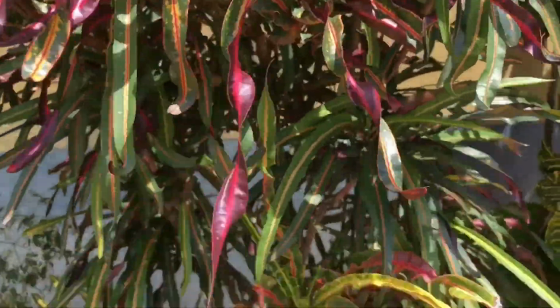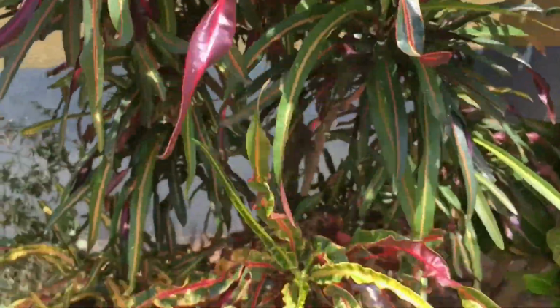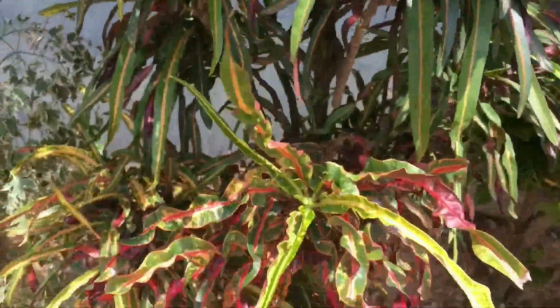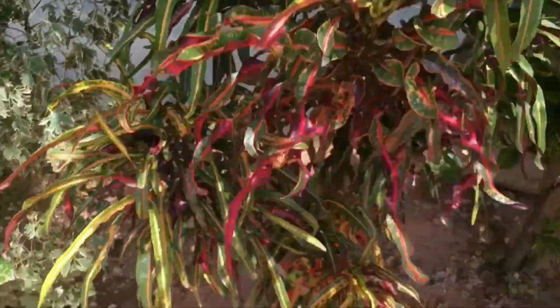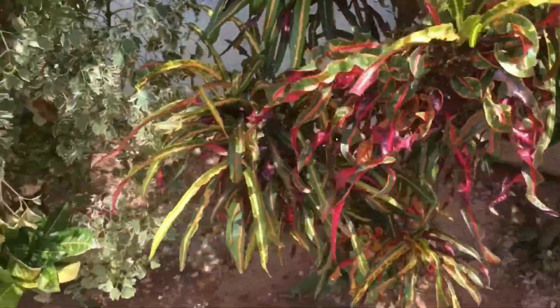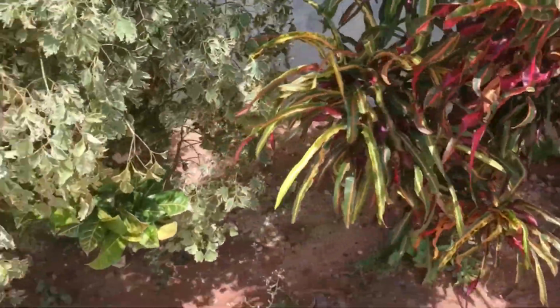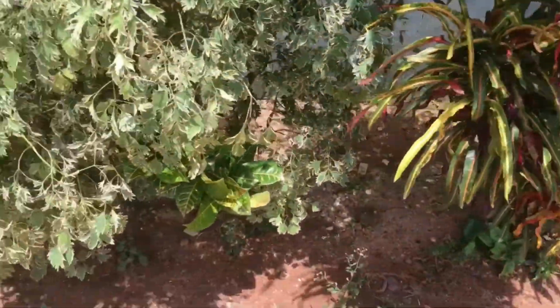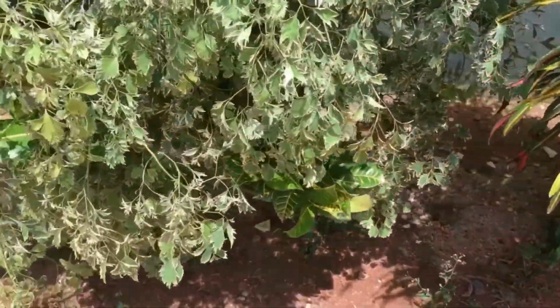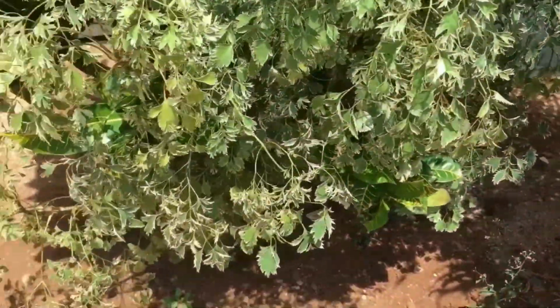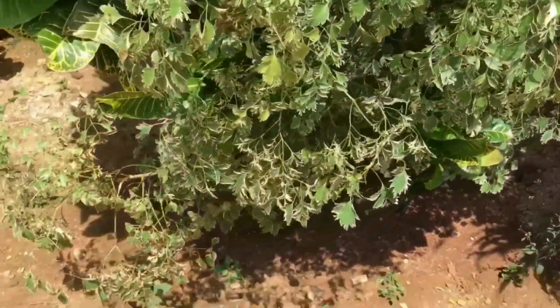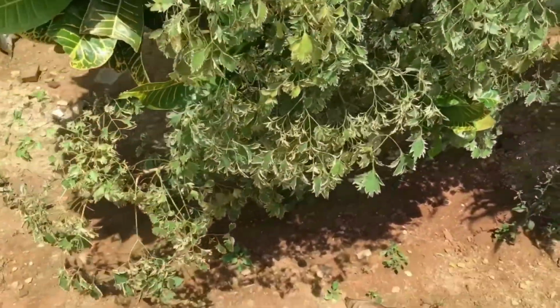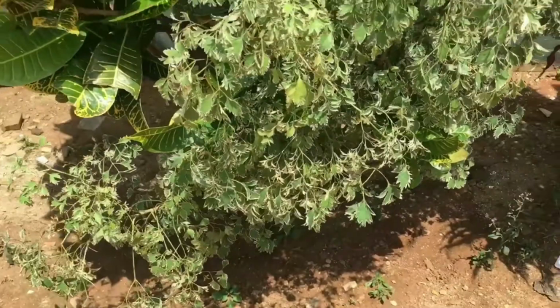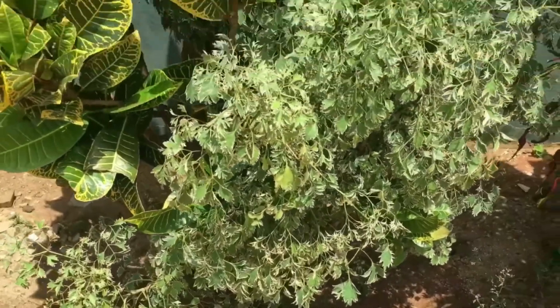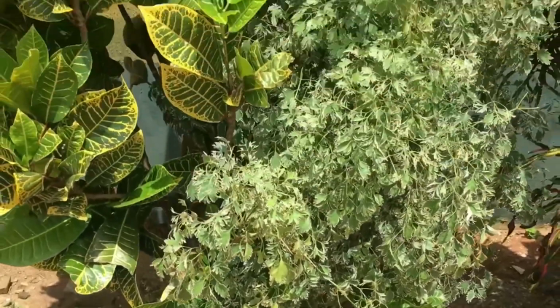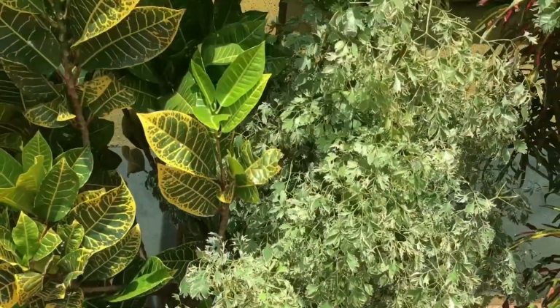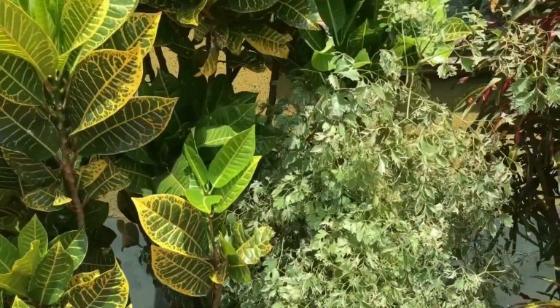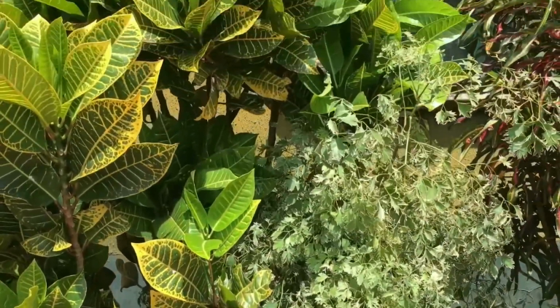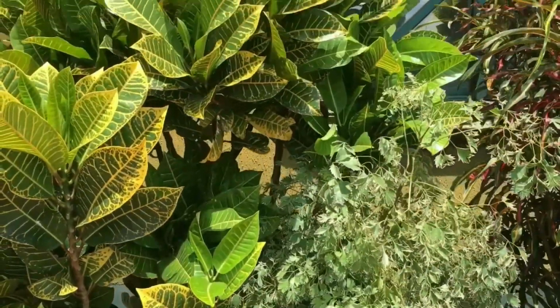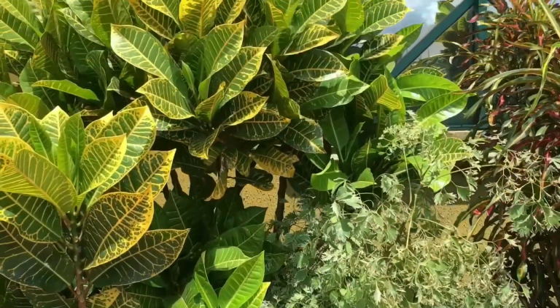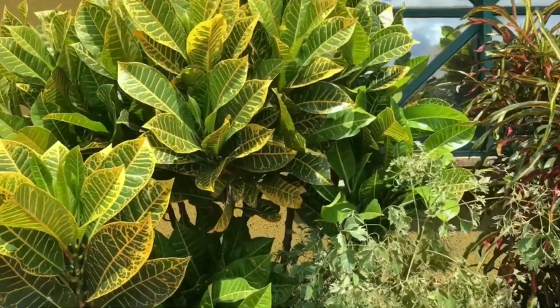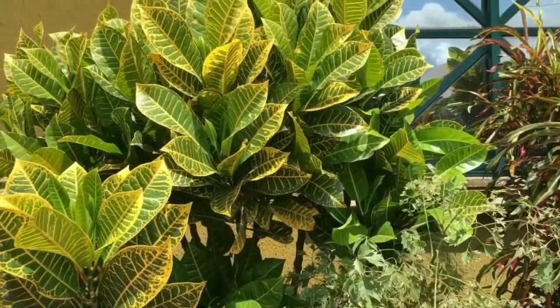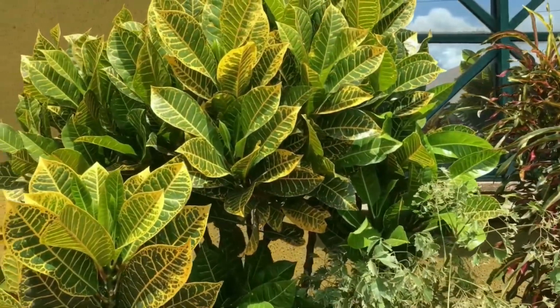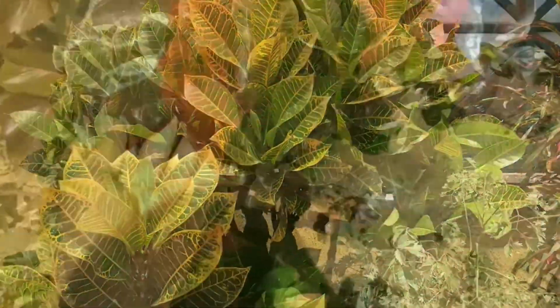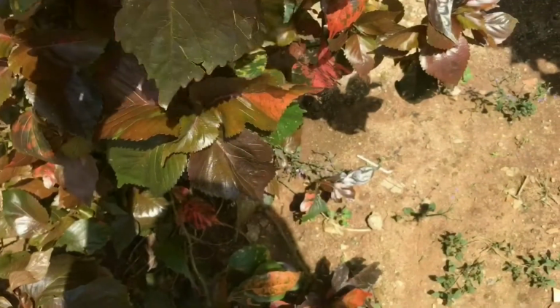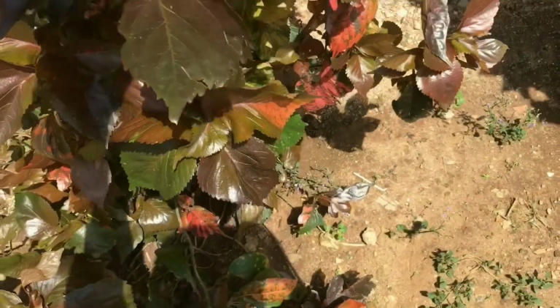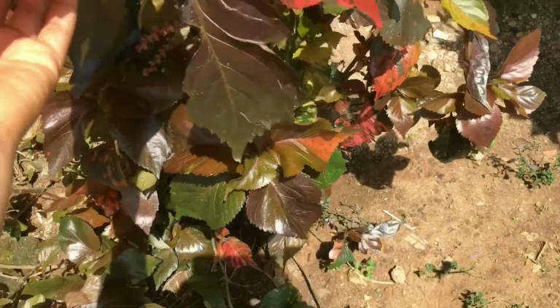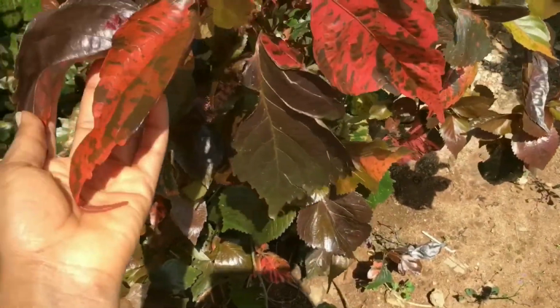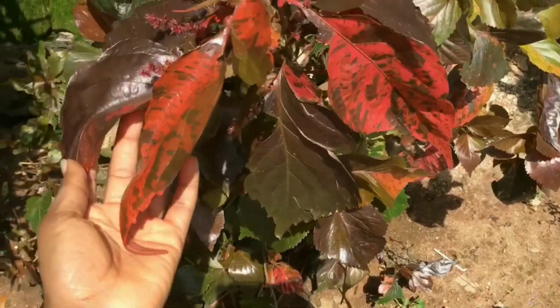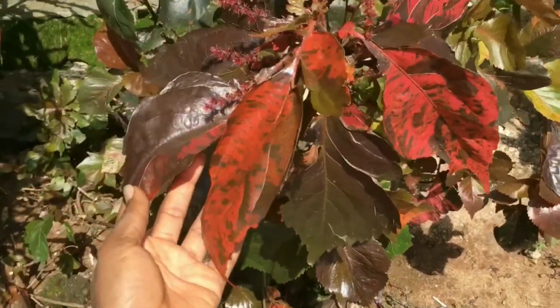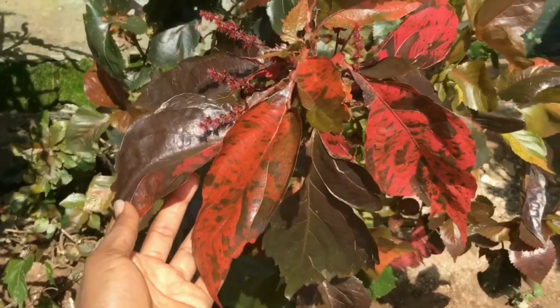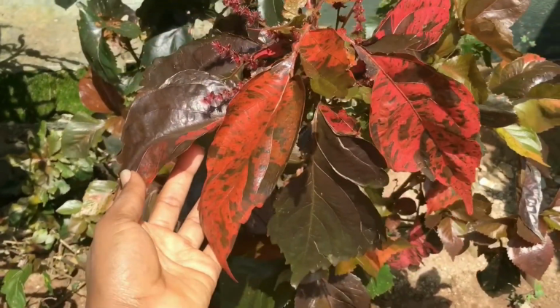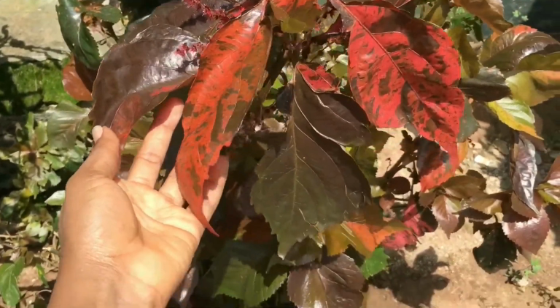My neighbor has this plant in their garden just to beautify their house. When I told her this Red Acalypha plant is highly beneficial and highly medicinal, she was very, very surprised.